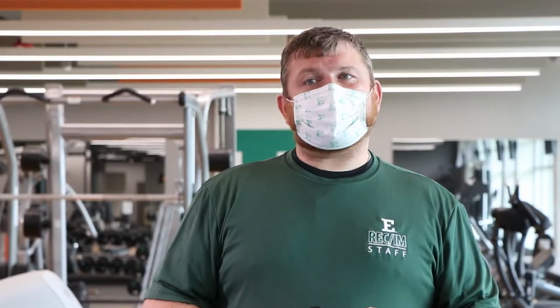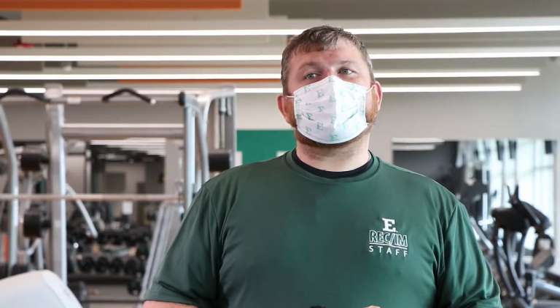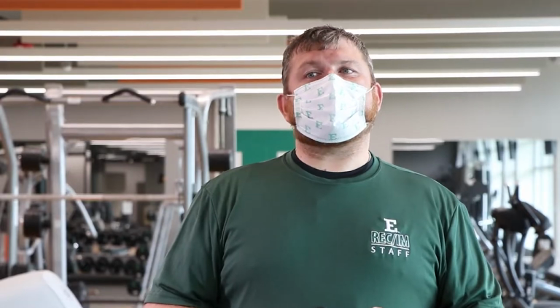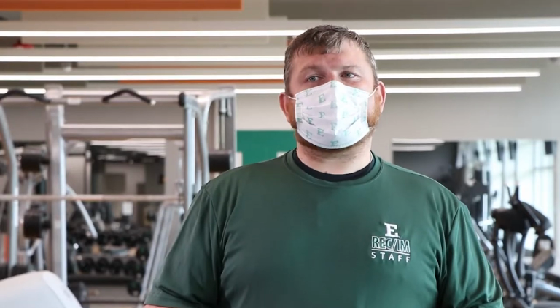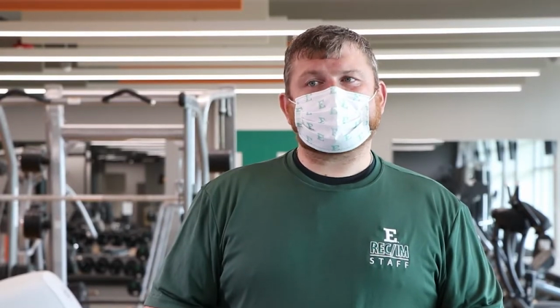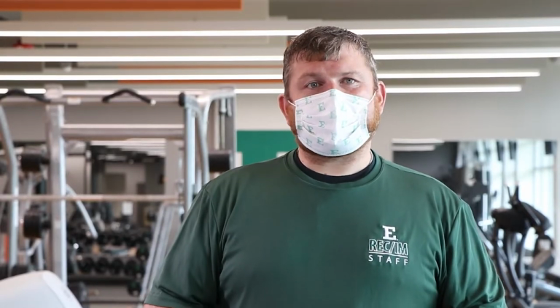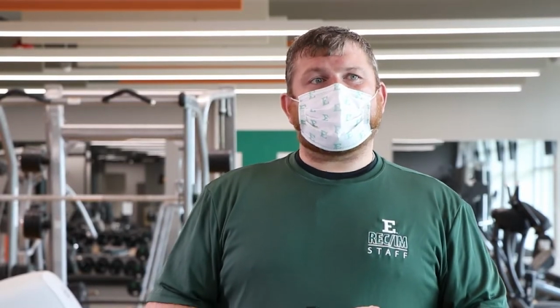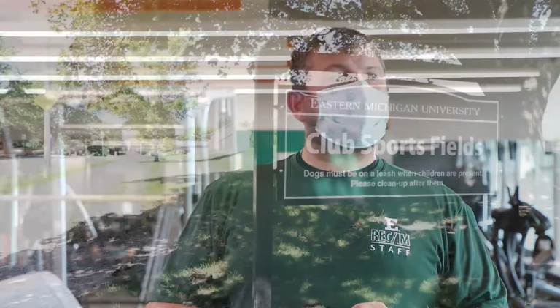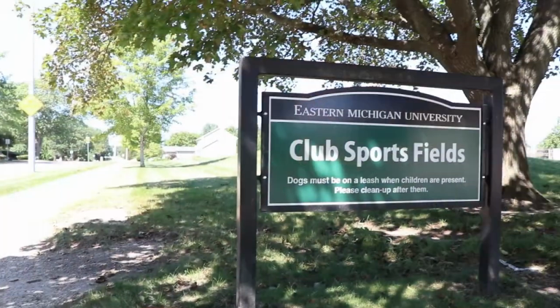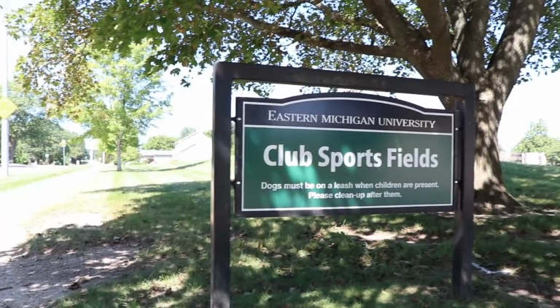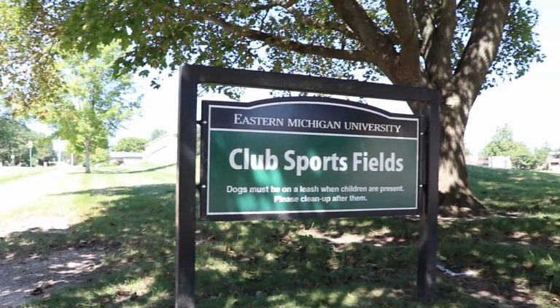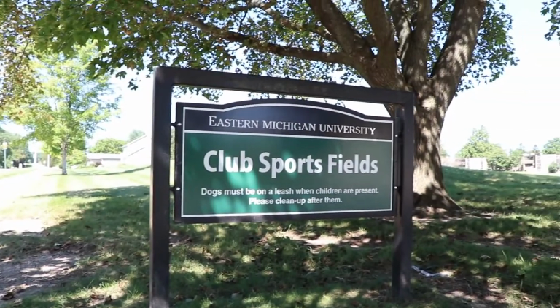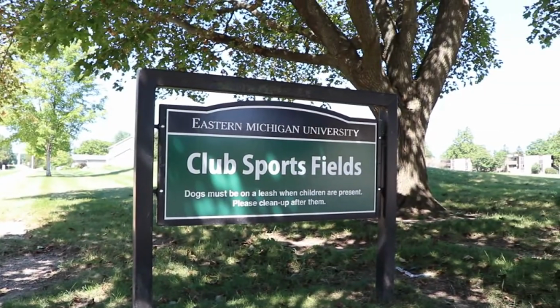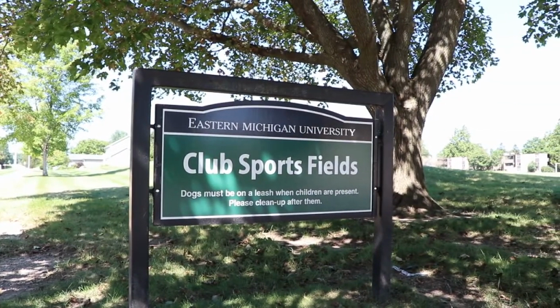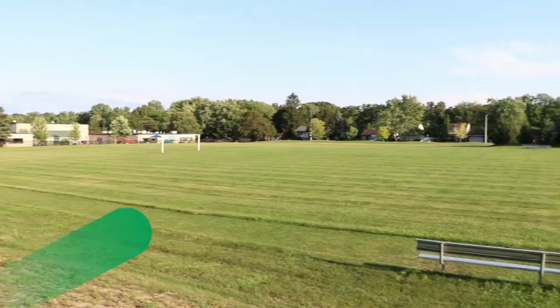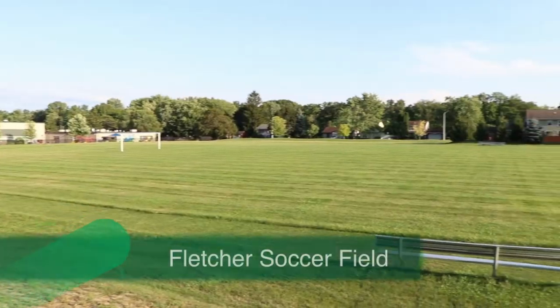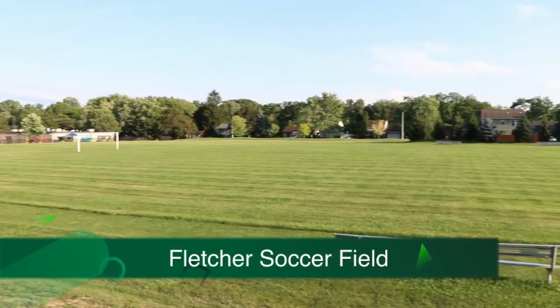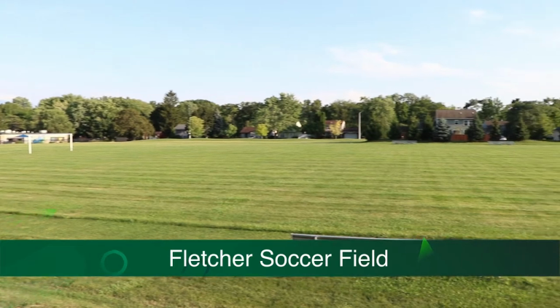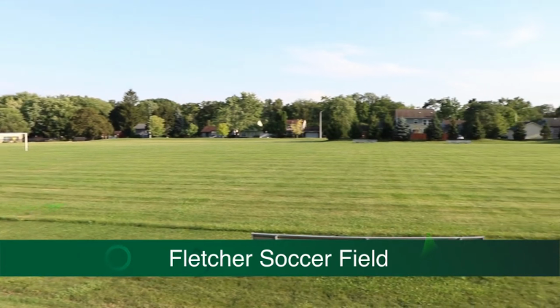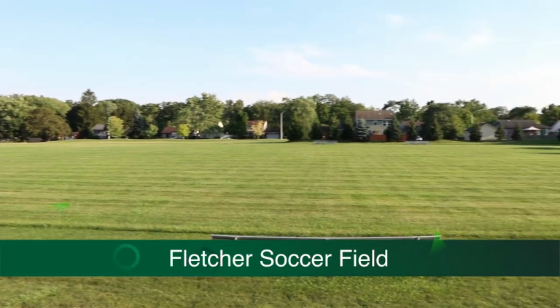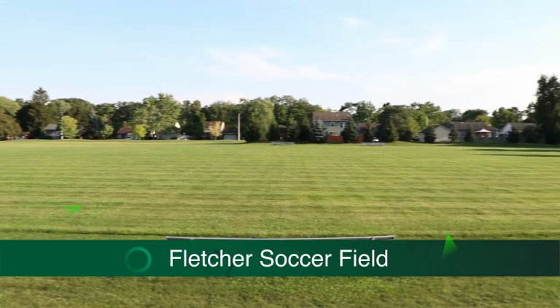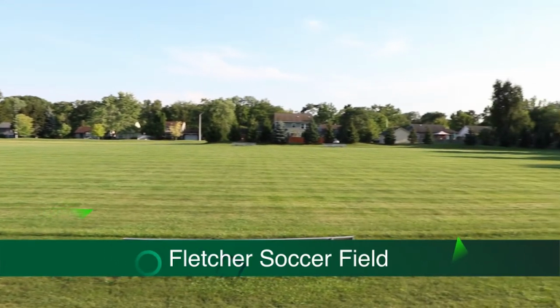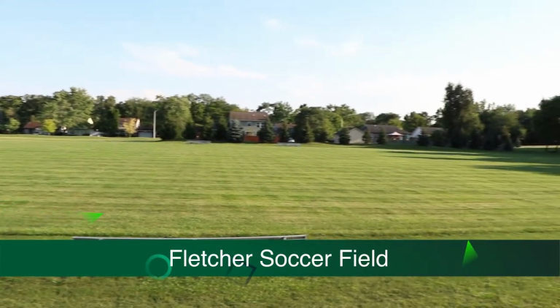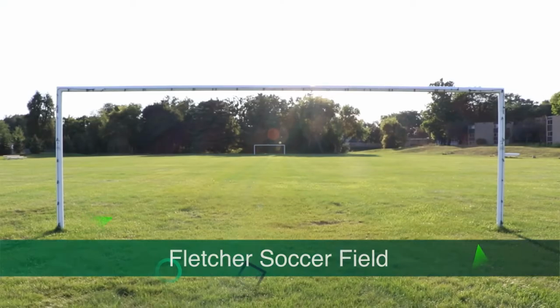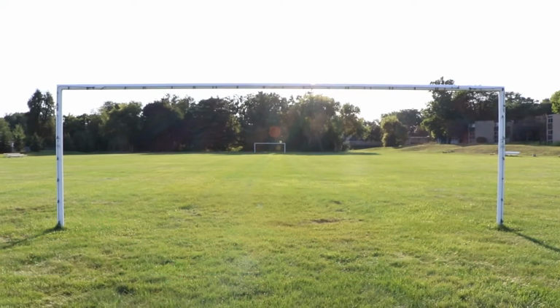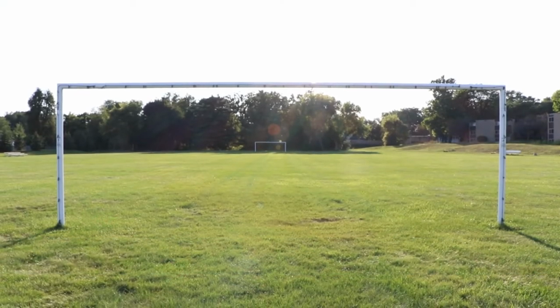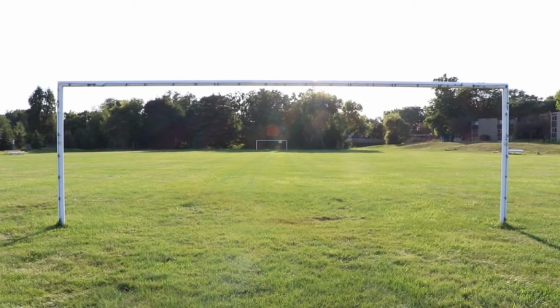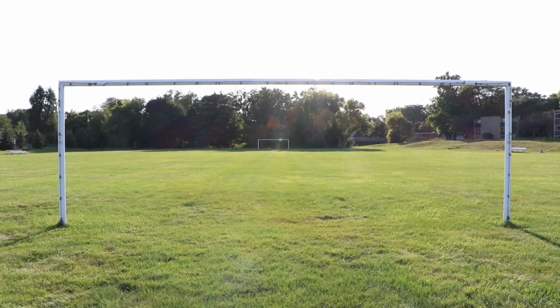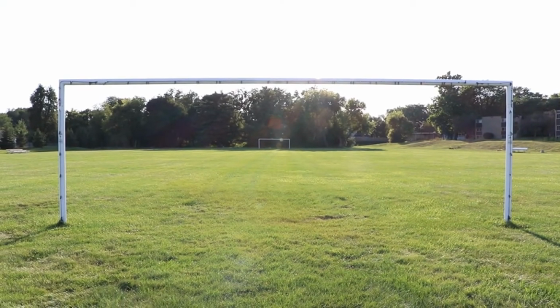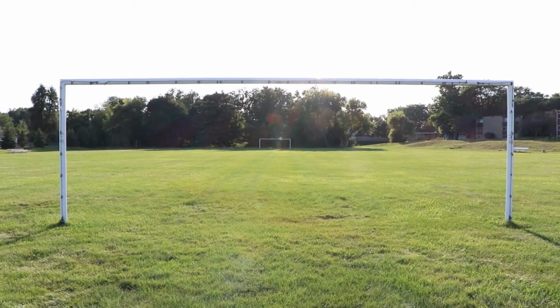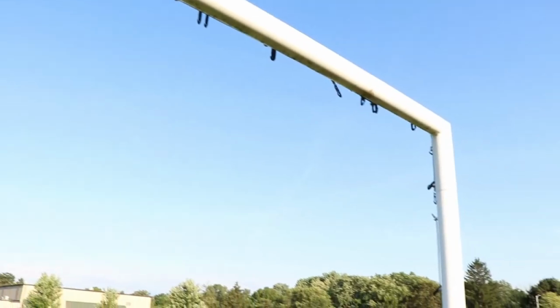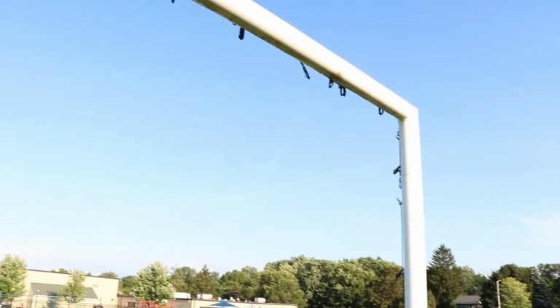Level five is a meeting space. We also have Fletcher Fields, which consists of two soccer fields depending on how it's mapped out, along with additional outdoor space.